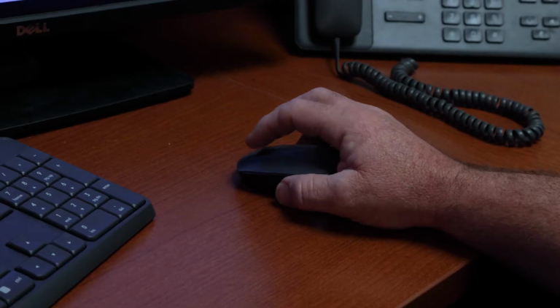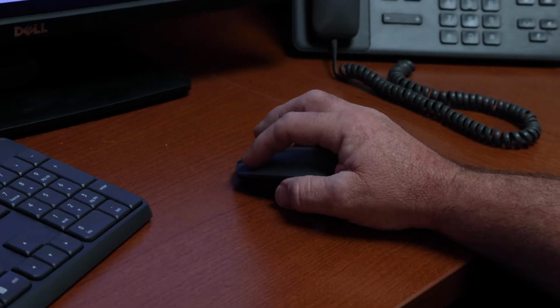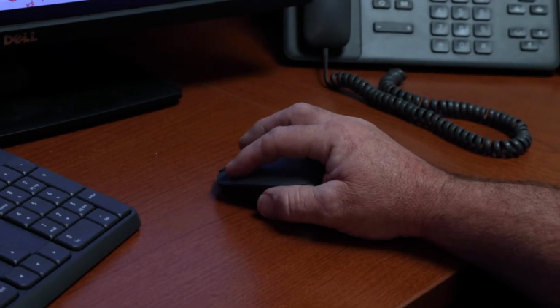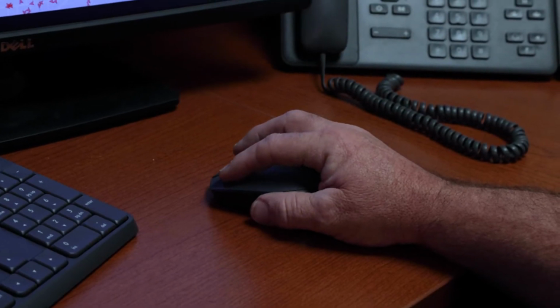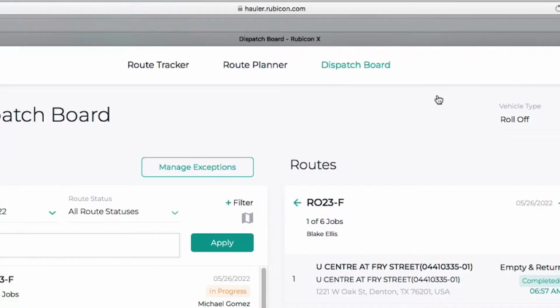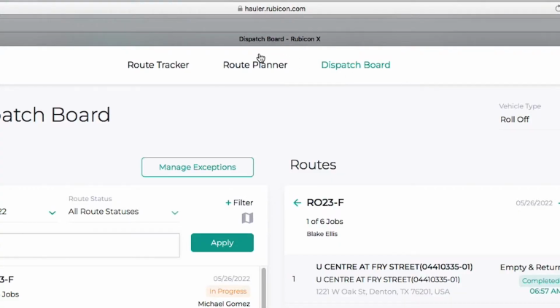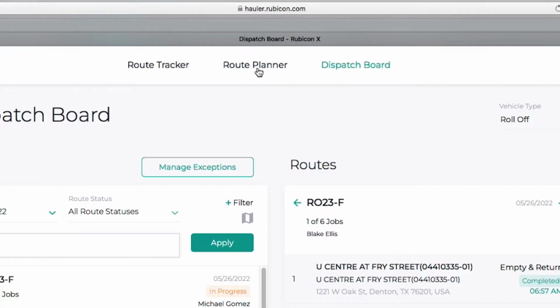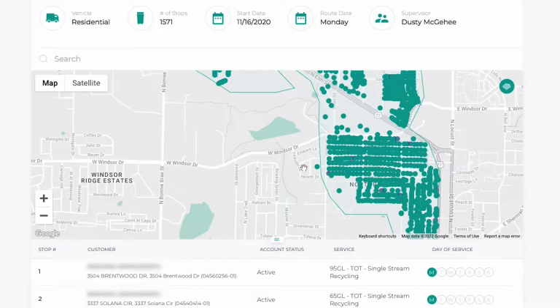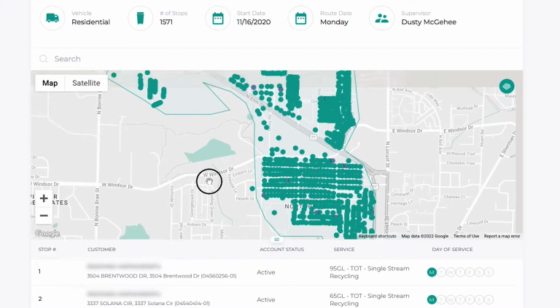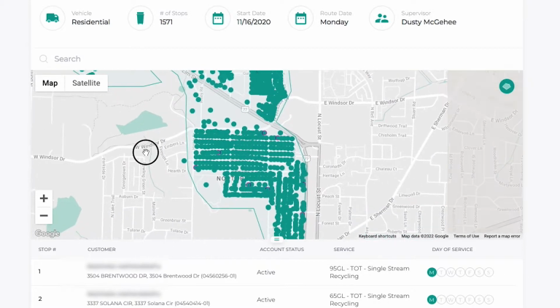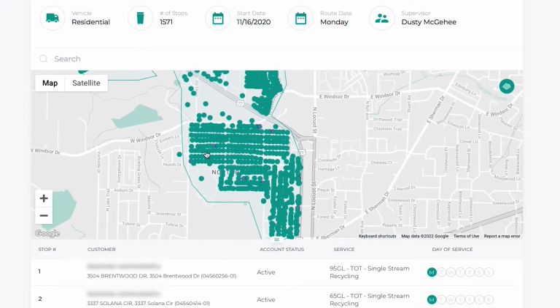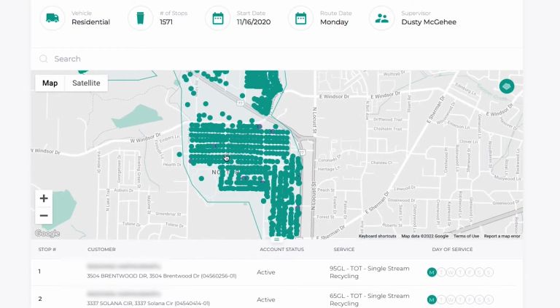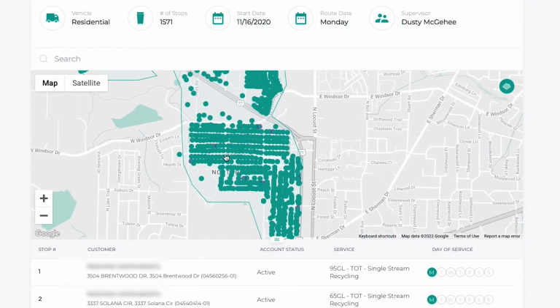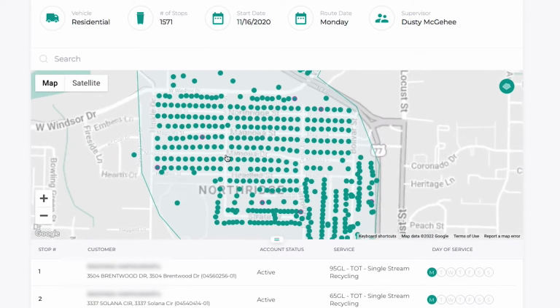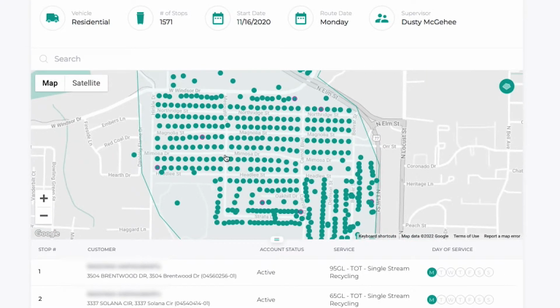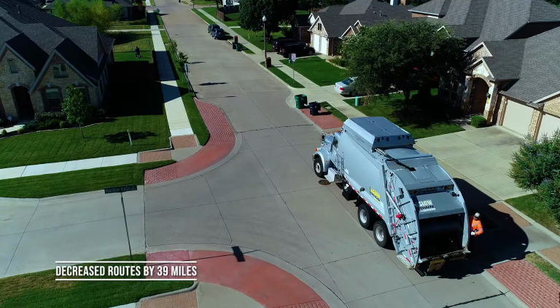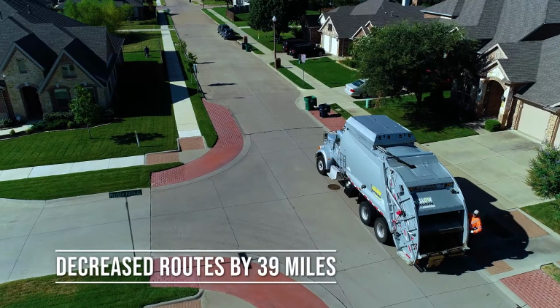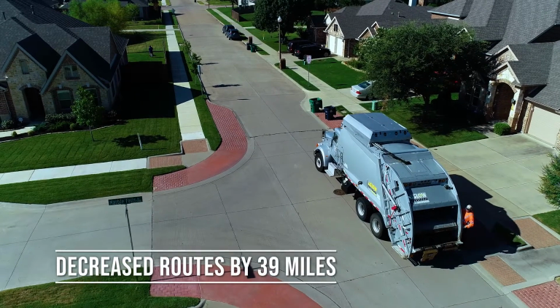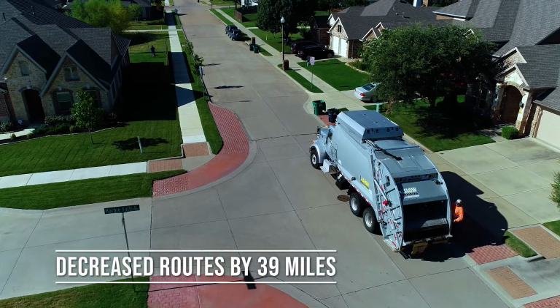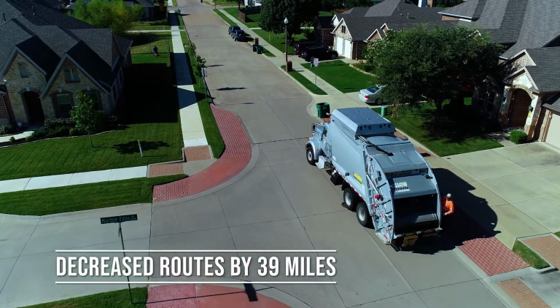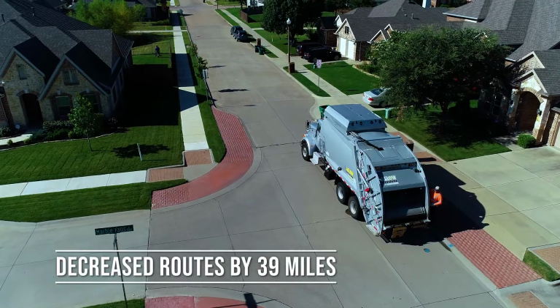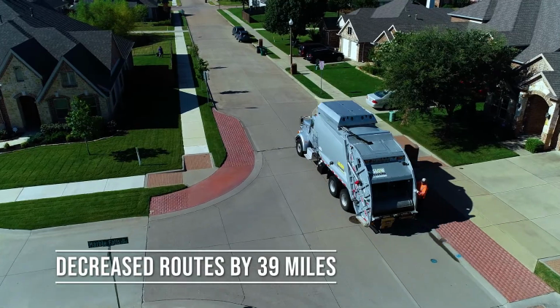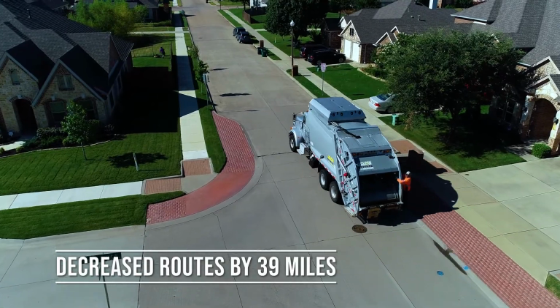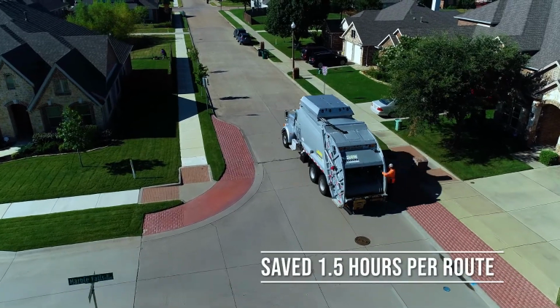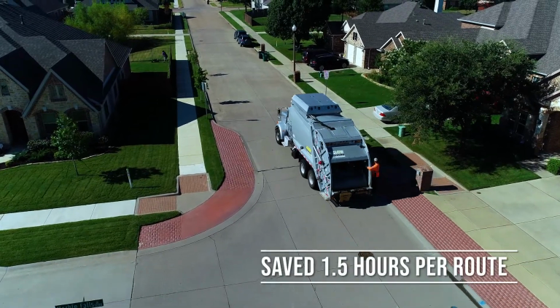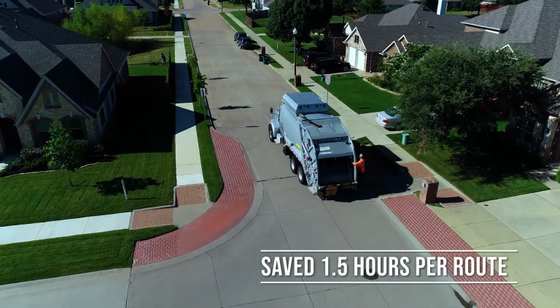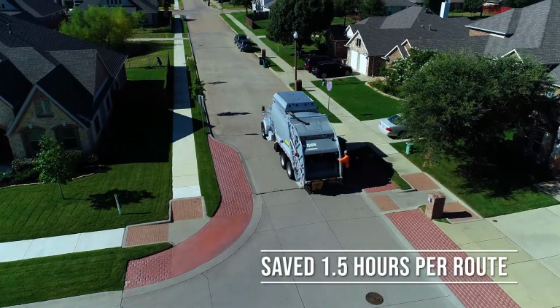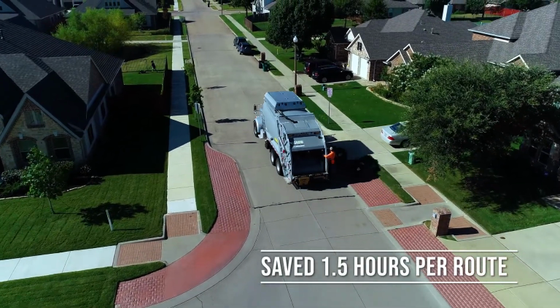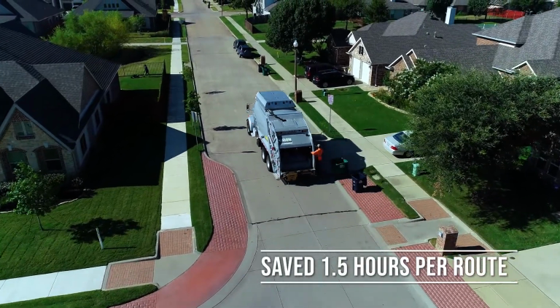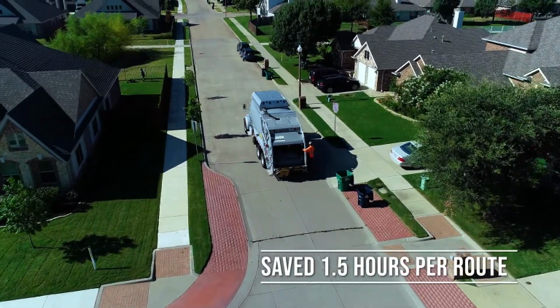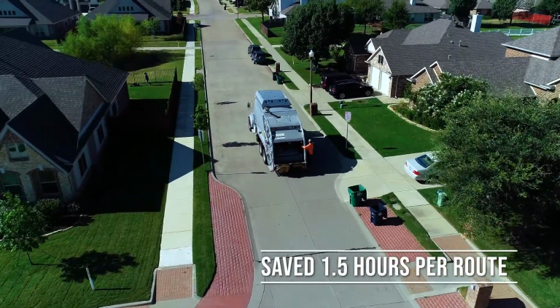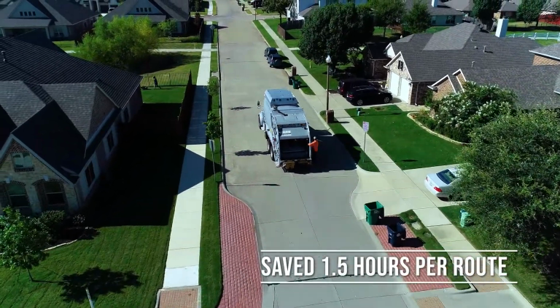This system is a paperless system that in the first year alone has saved us over 75,000 sheets of paper, decreased our route time on our residential collection routes by 39 miles, and saved an average of an hour and a half worth of drive time on those routes.